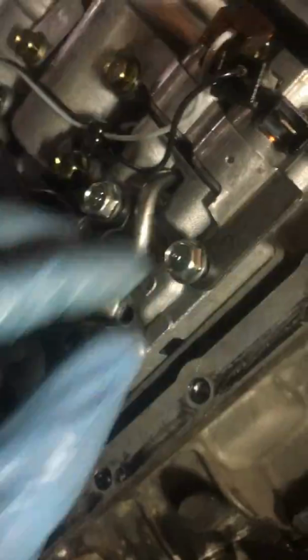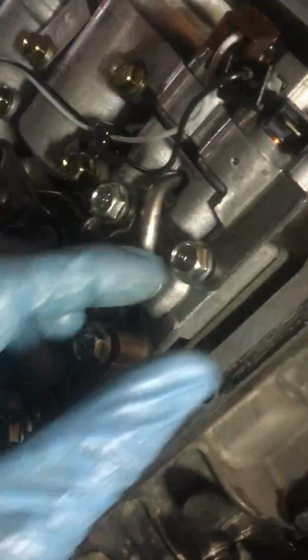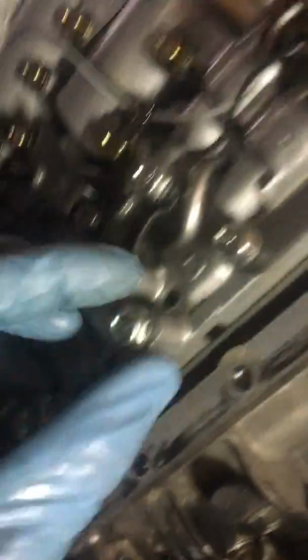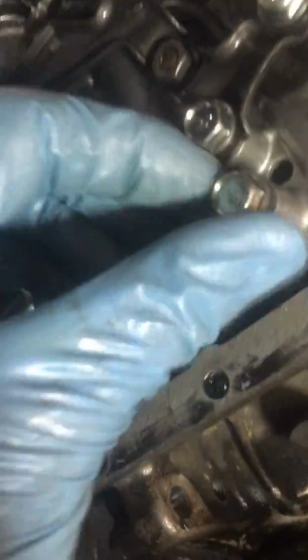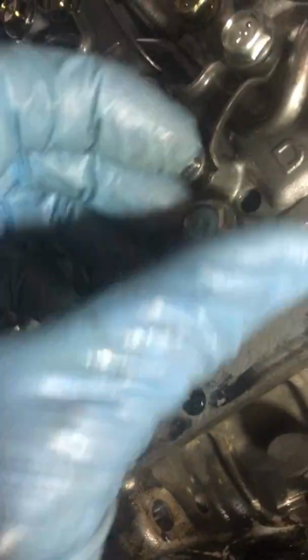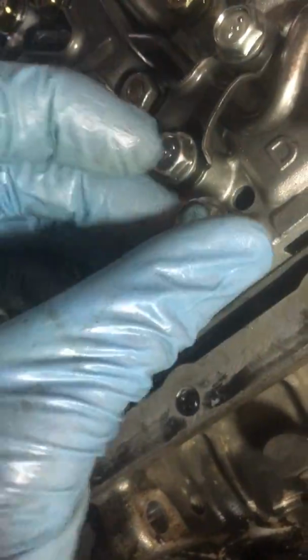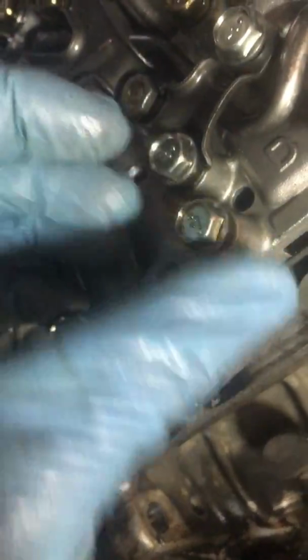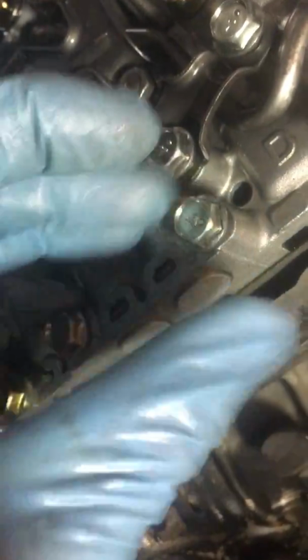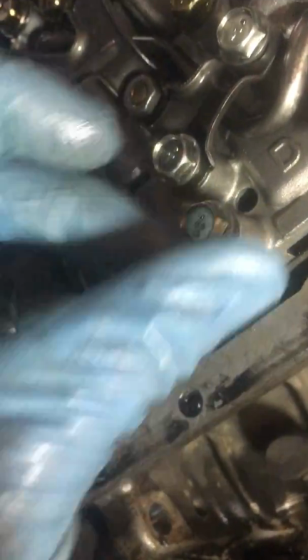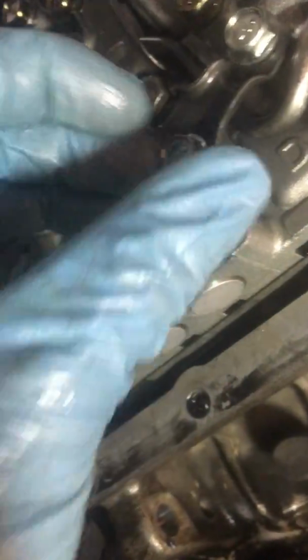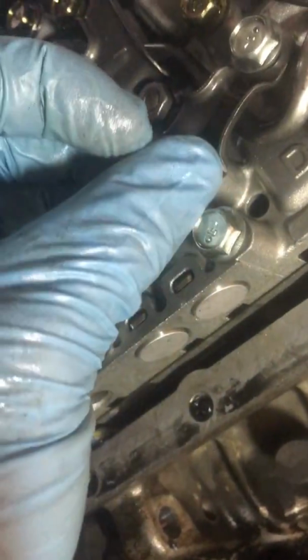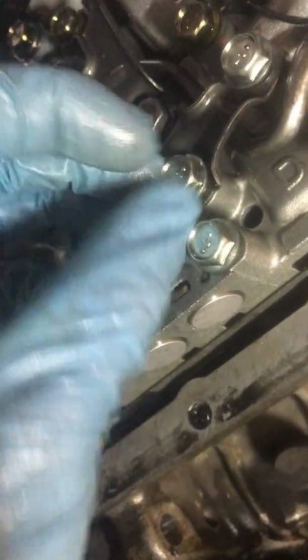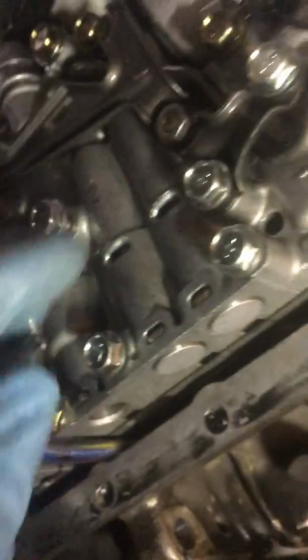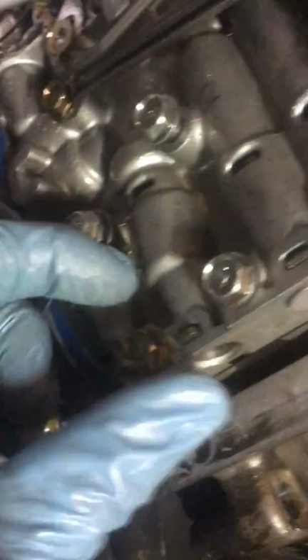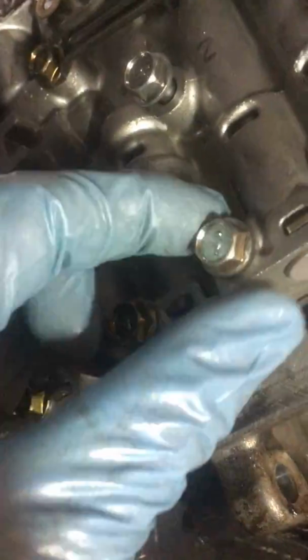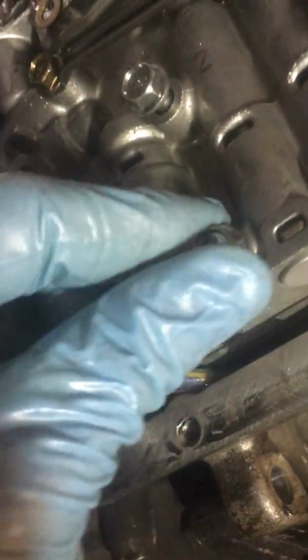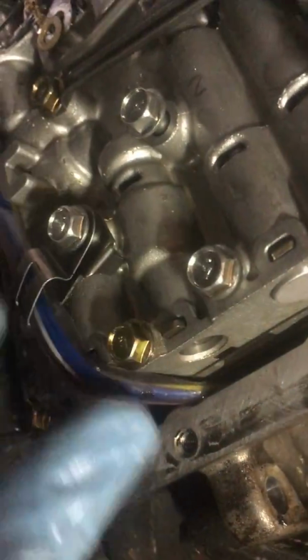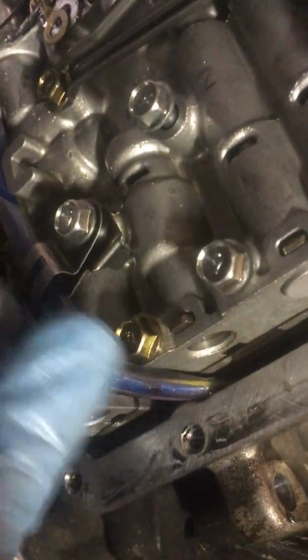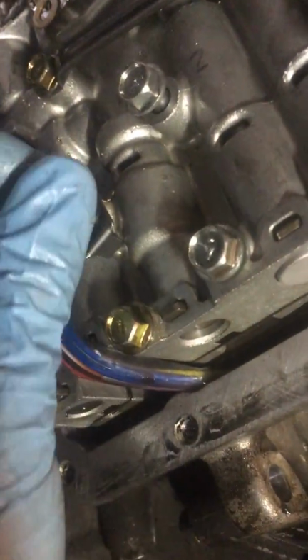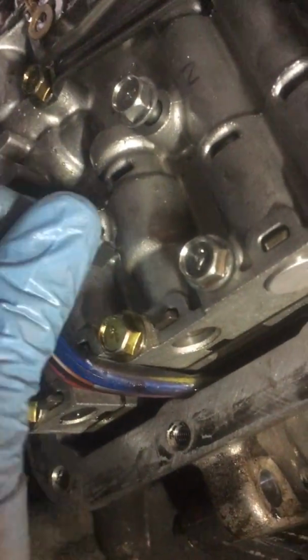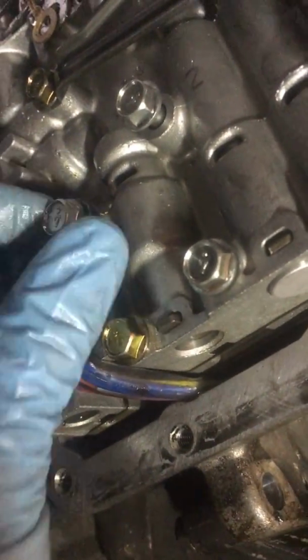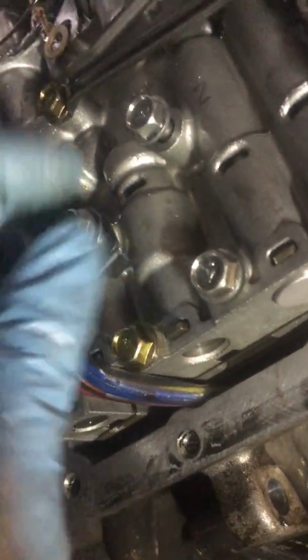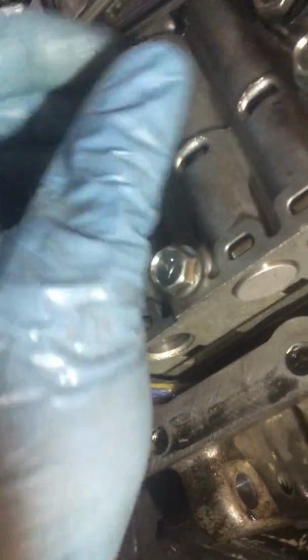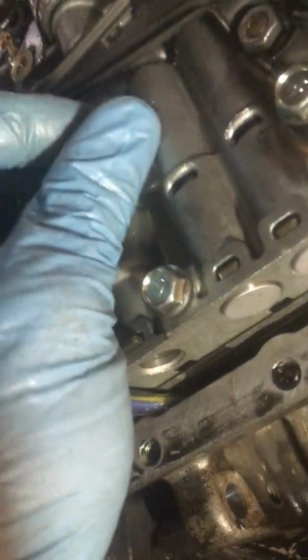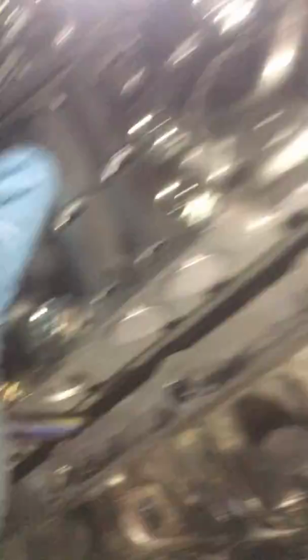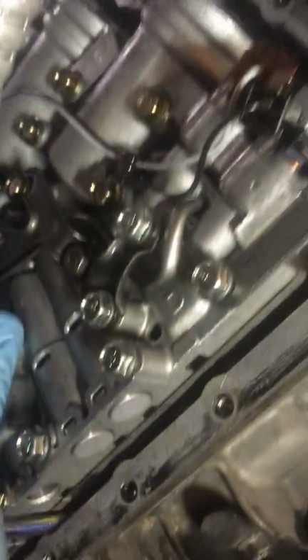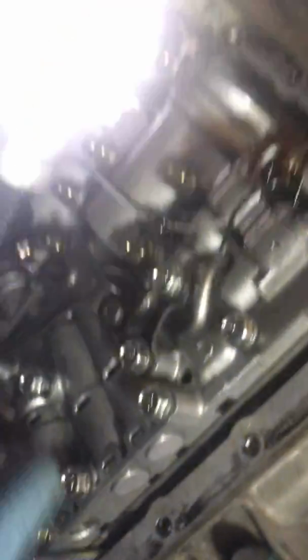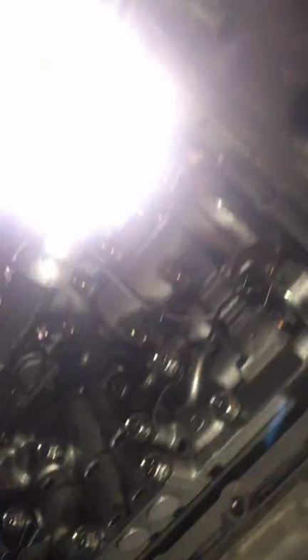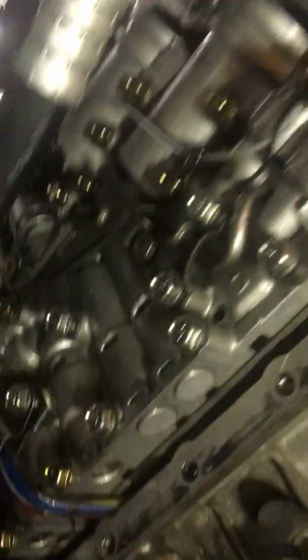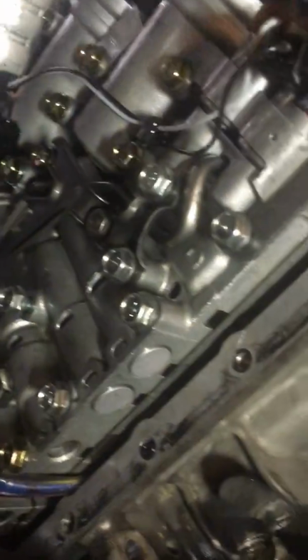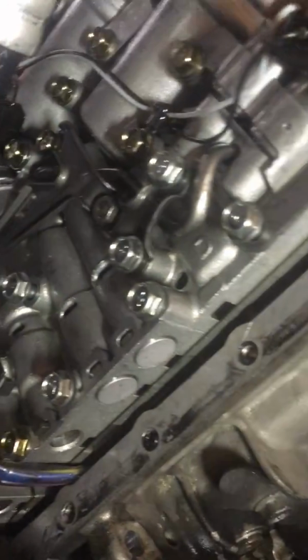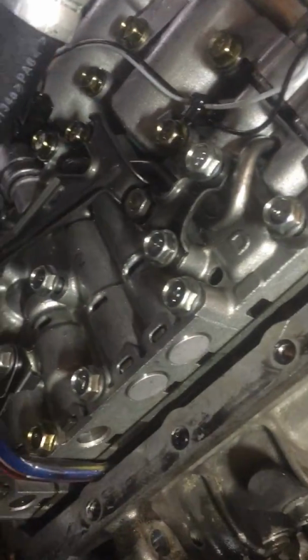They're on there pretty loose, not snugged down yet. That's just a given when you do any sort of mechanical work with a bunch of bolts — never snug all of them down until you get all of them in place and lined up.